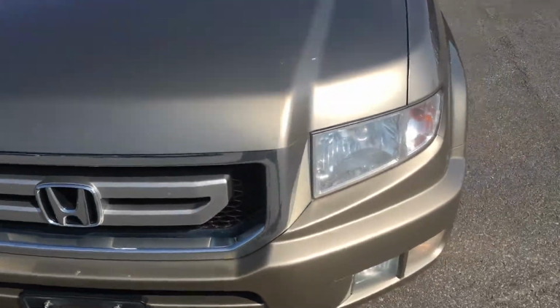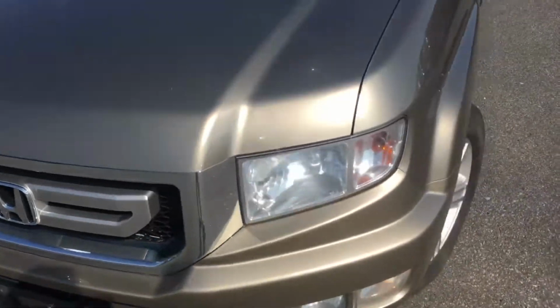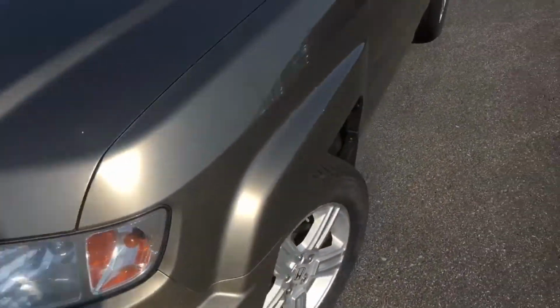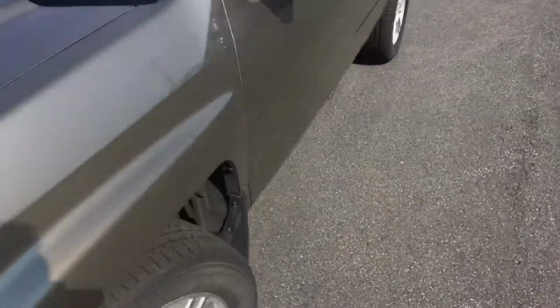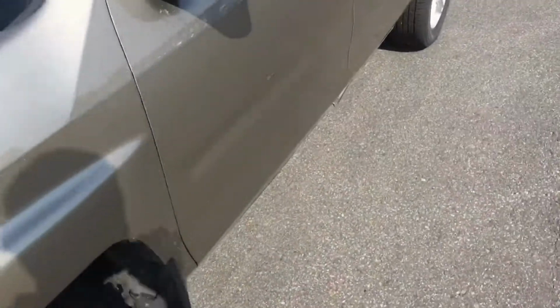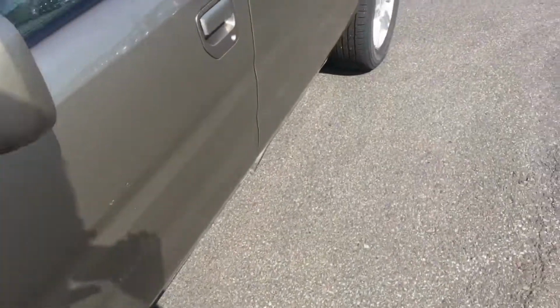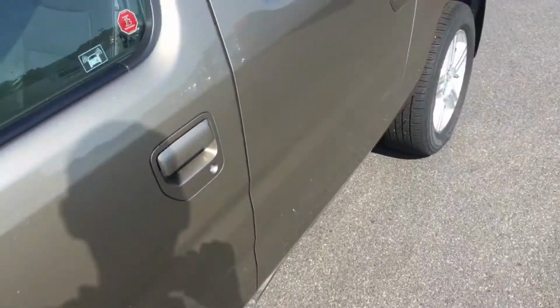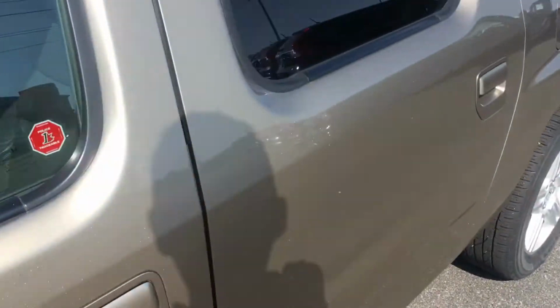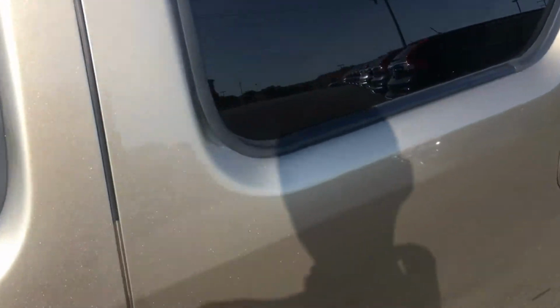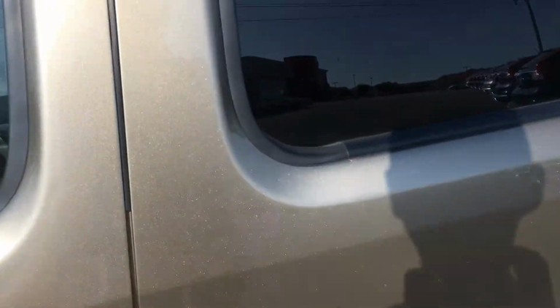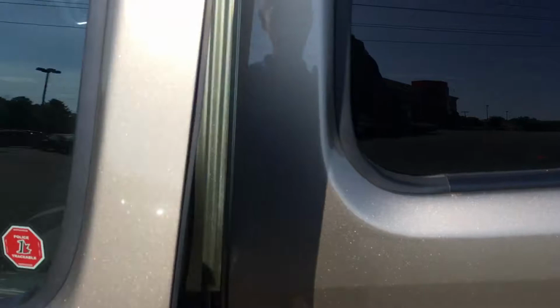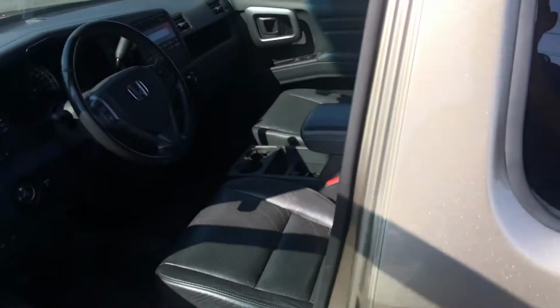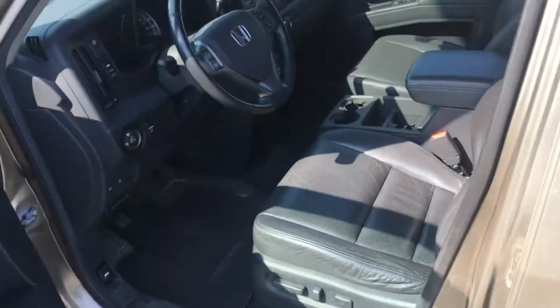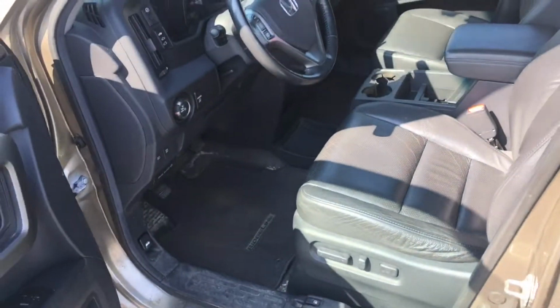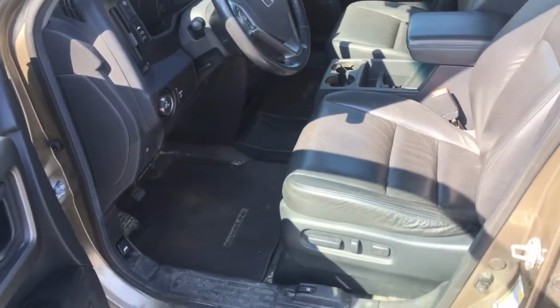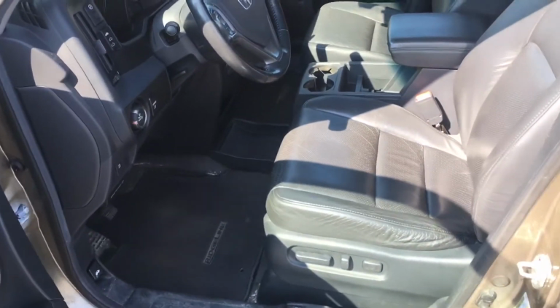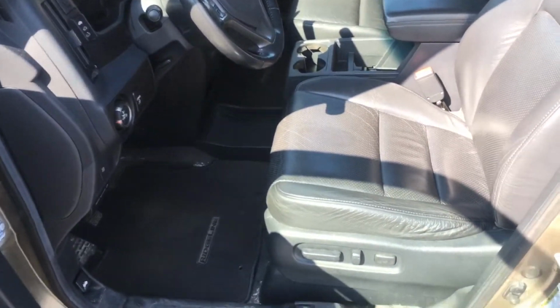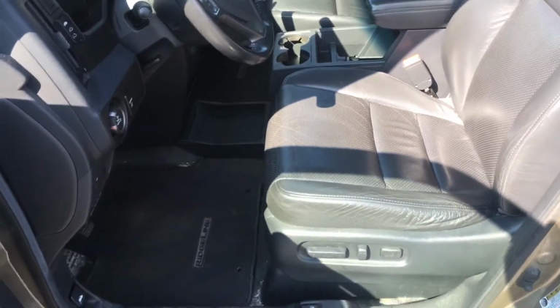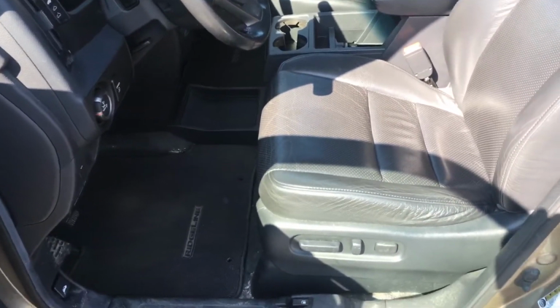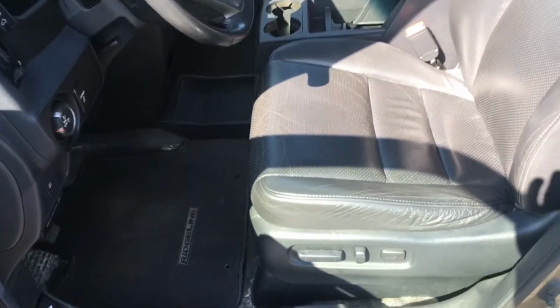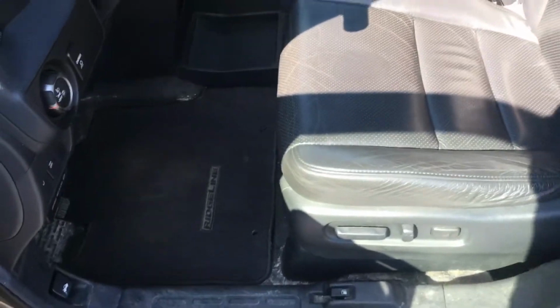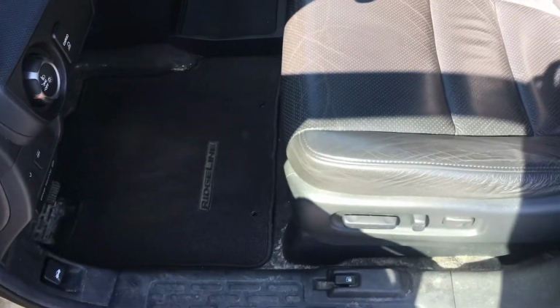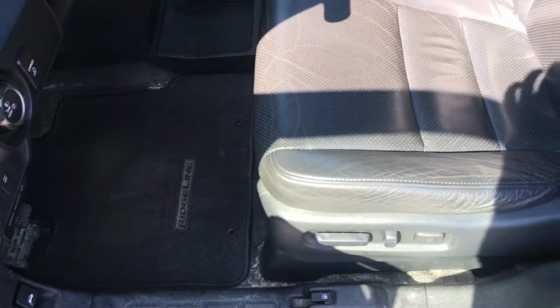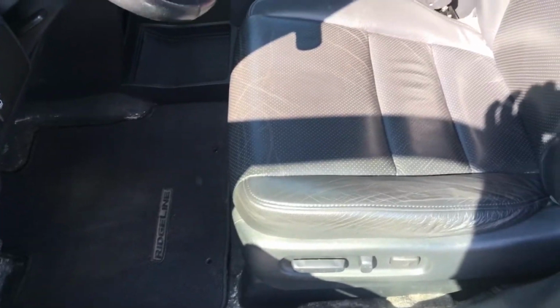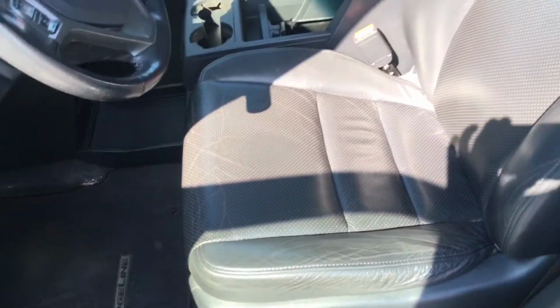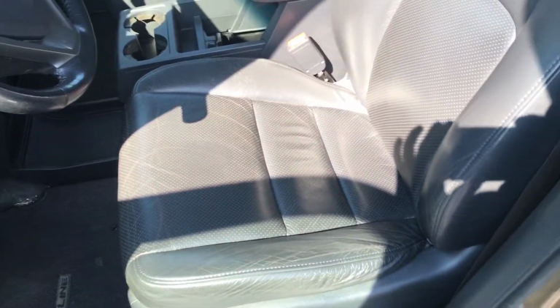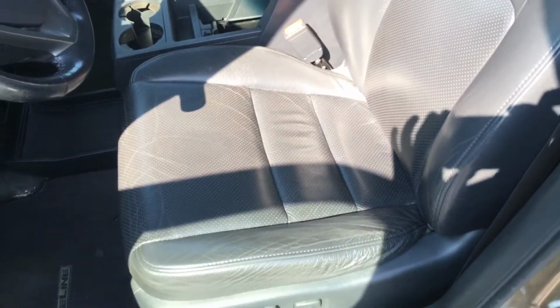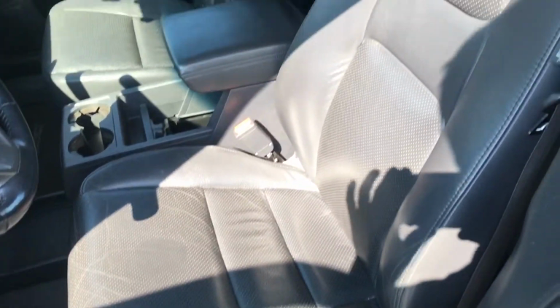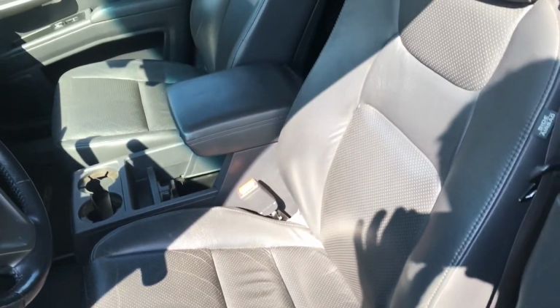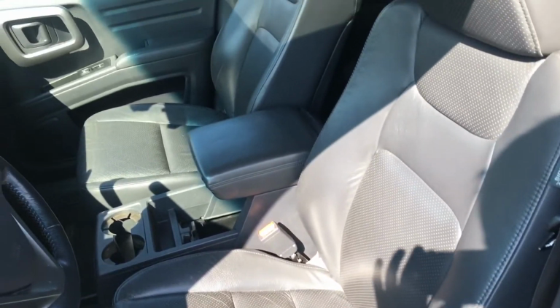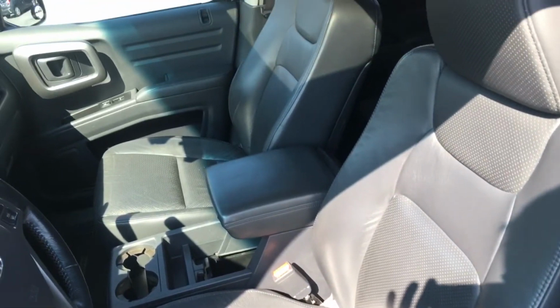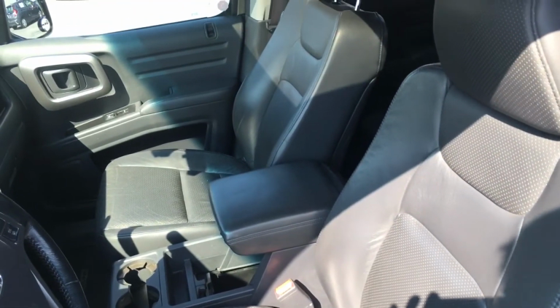I'm just gonna head inside and show you a little bit of the interior on the vehicle. It hasn't been through the detail shop yet. There's a little bit of salt in the carpets we need to get out, which will happen of course in the detail process.